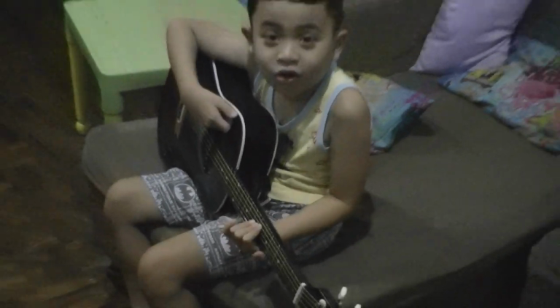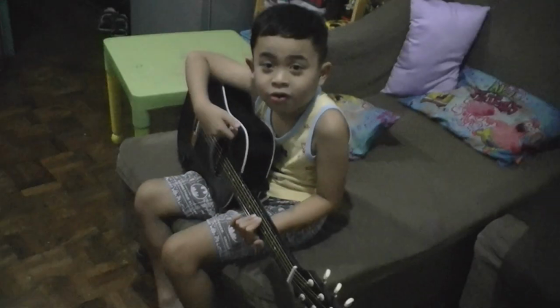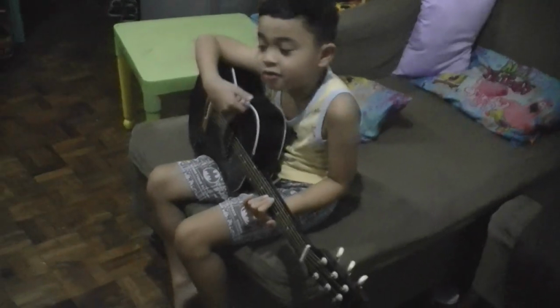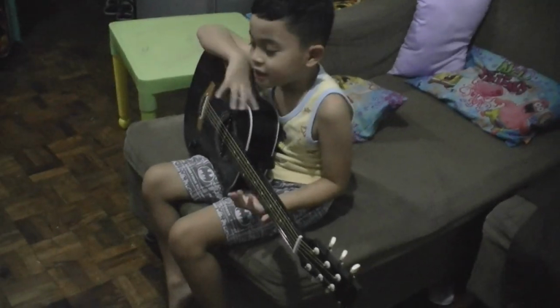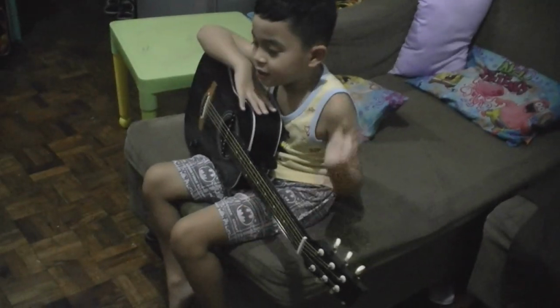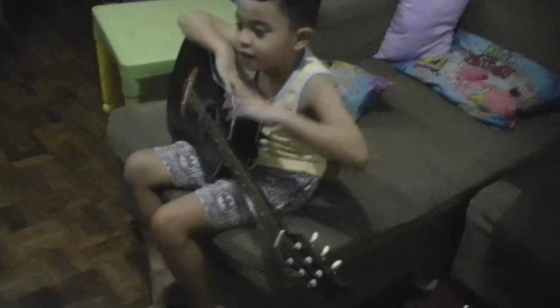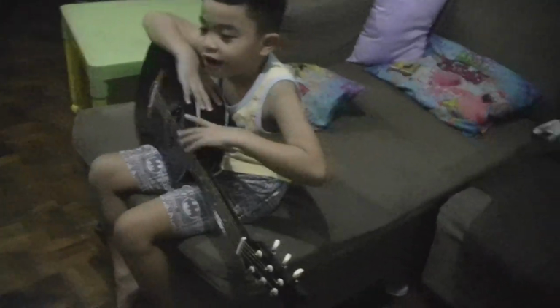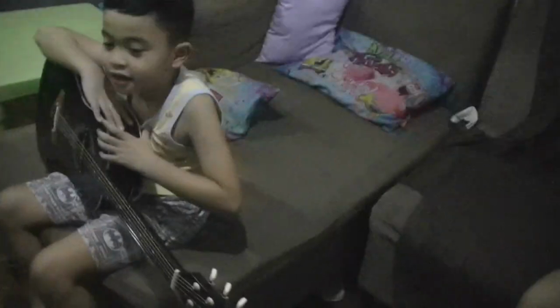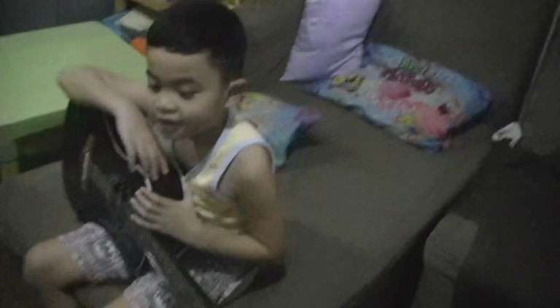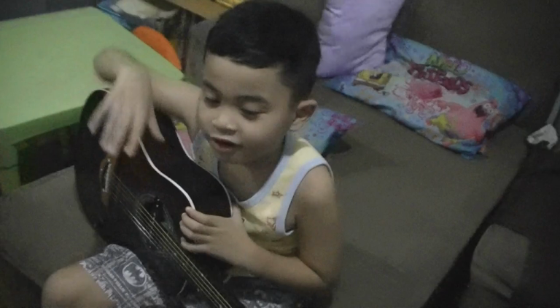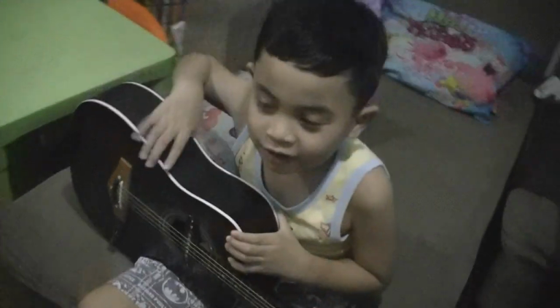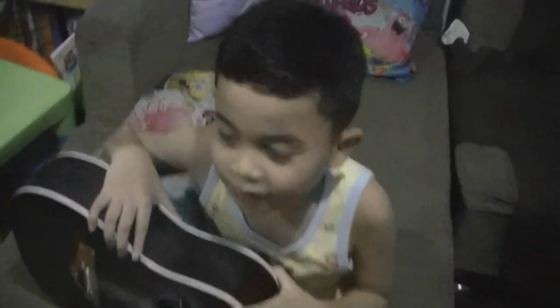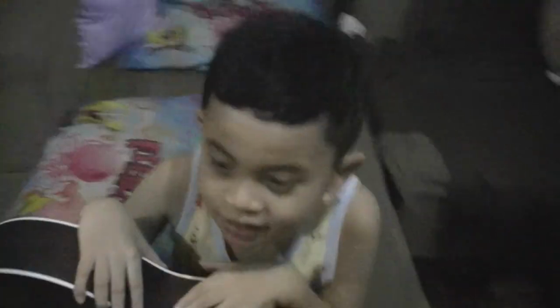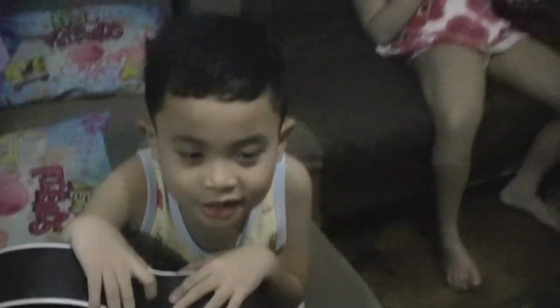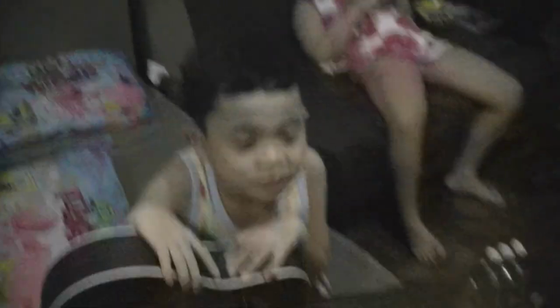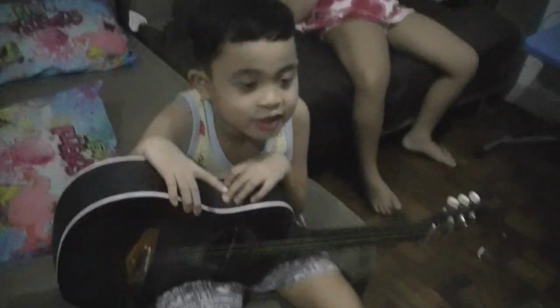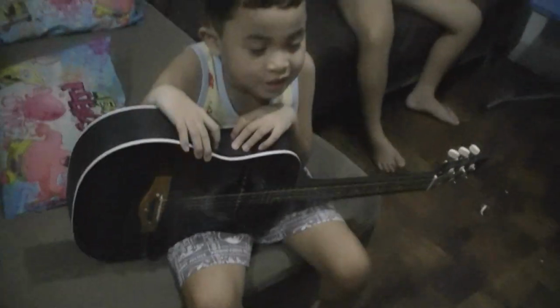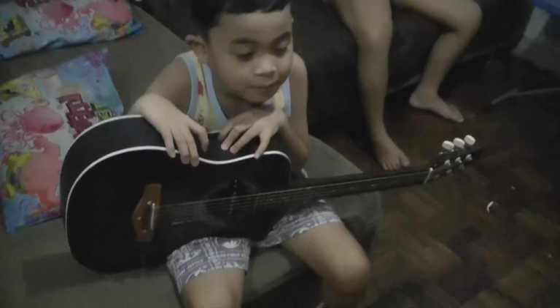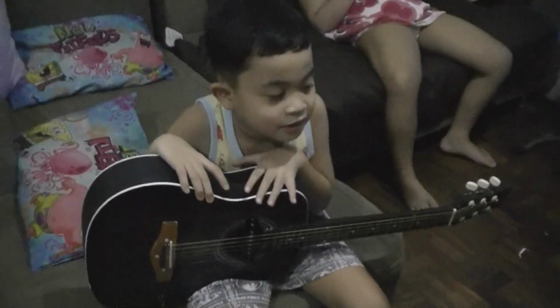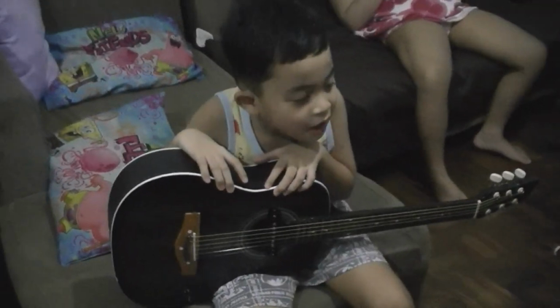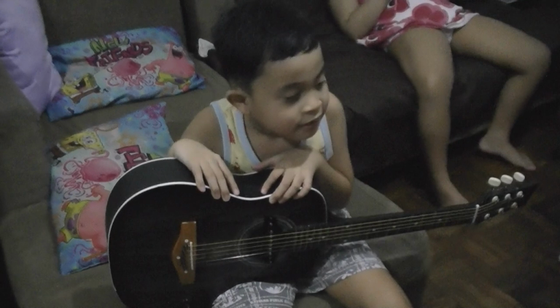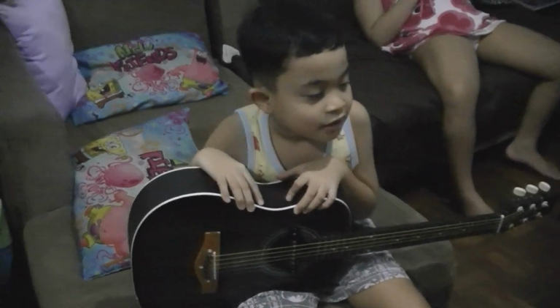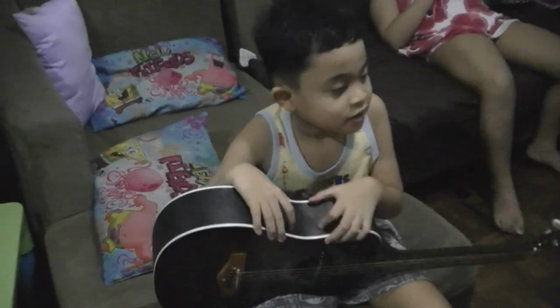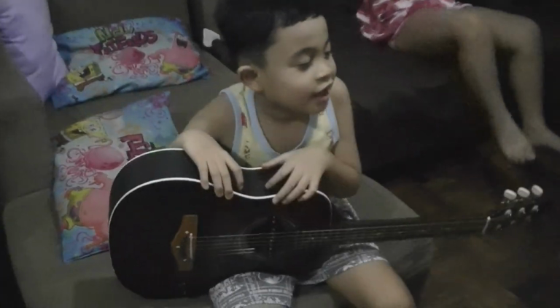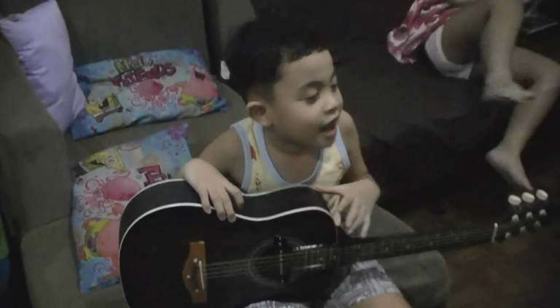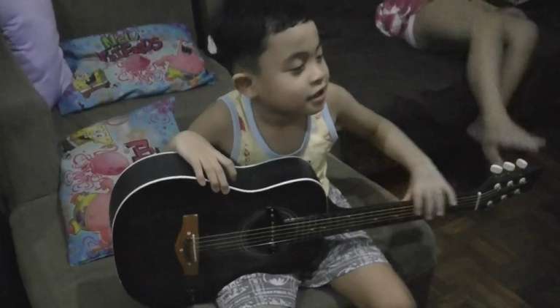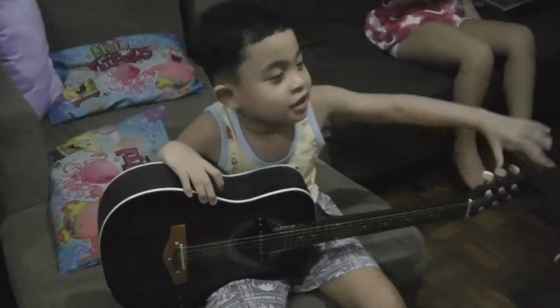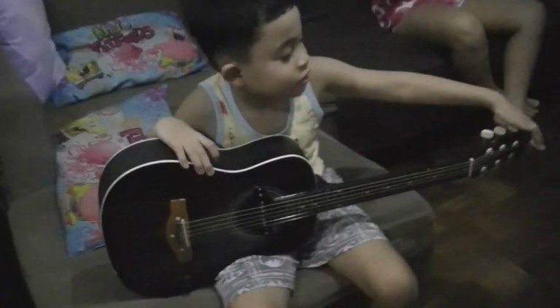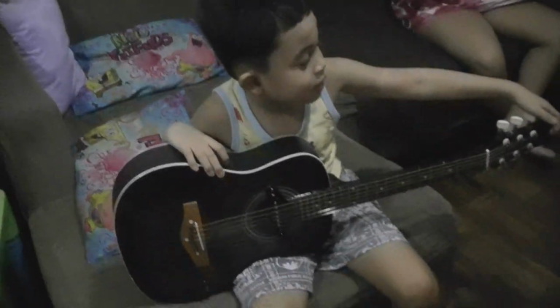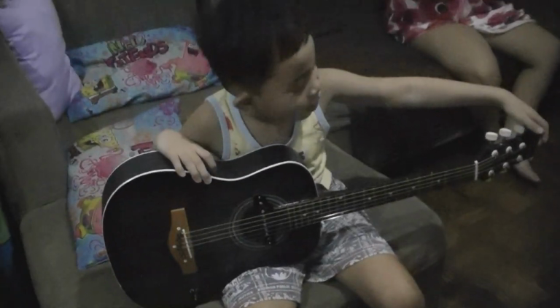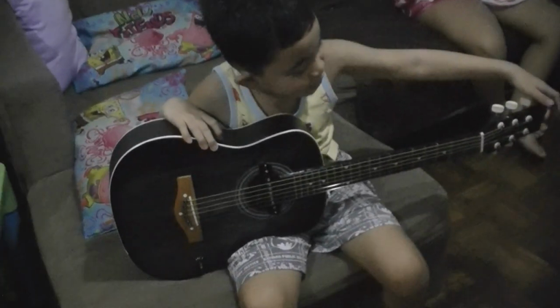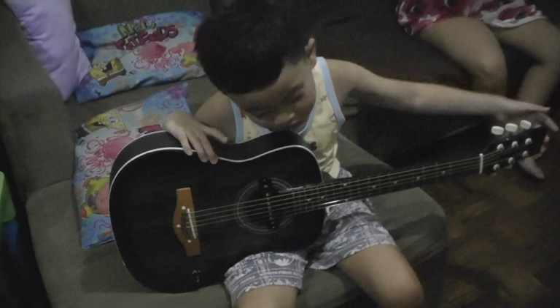So this is my guitar. So I'll teach you the lesson on my guitar. And then I'll show you my guitar. It's work.